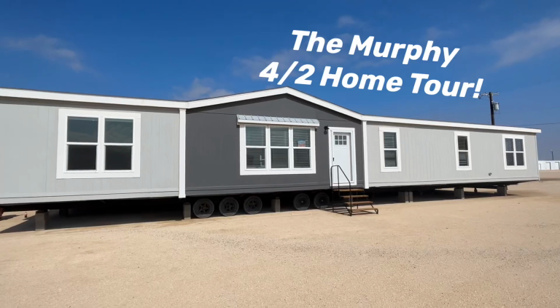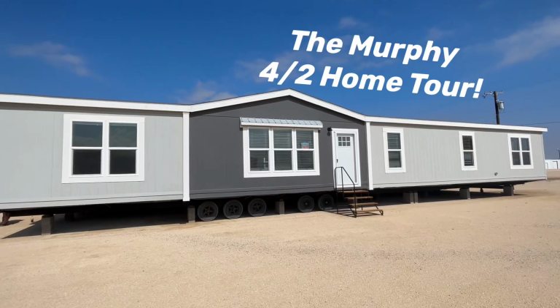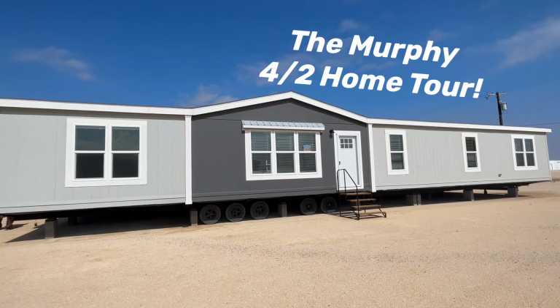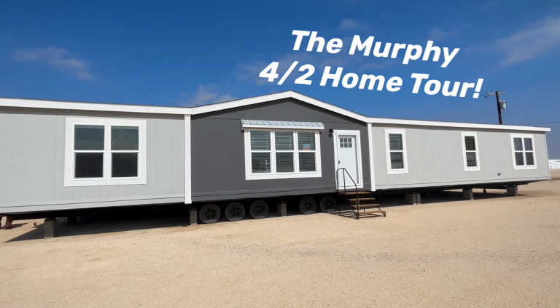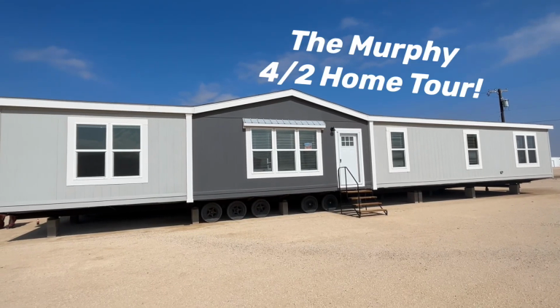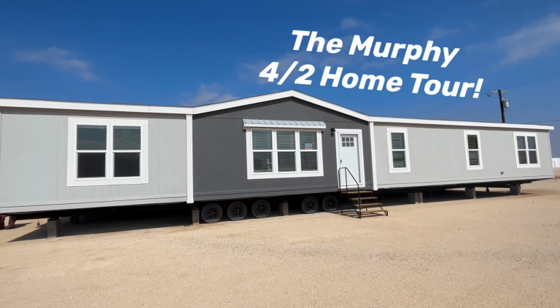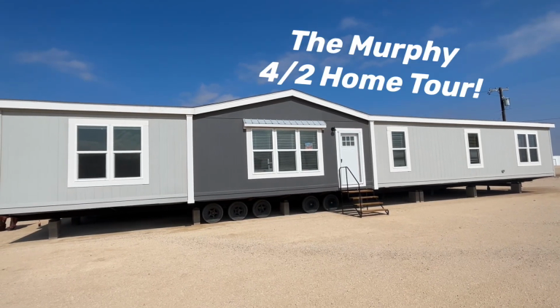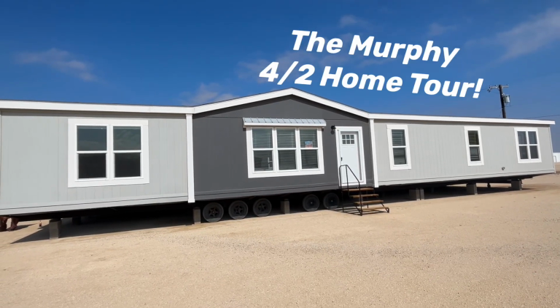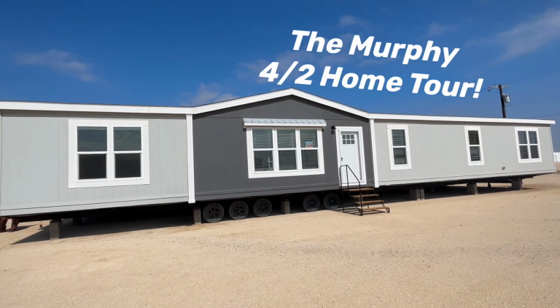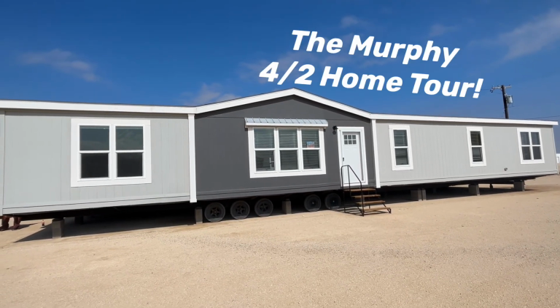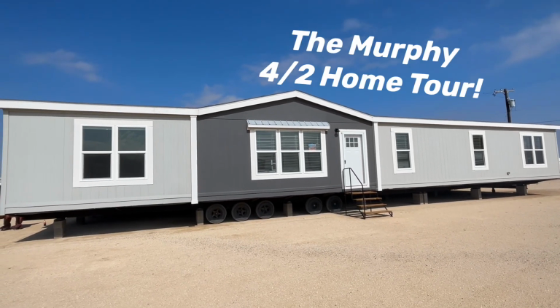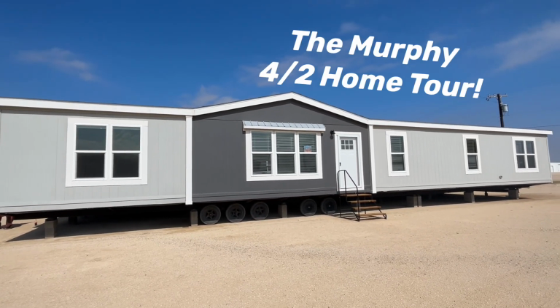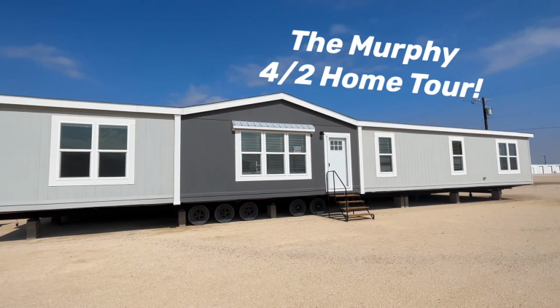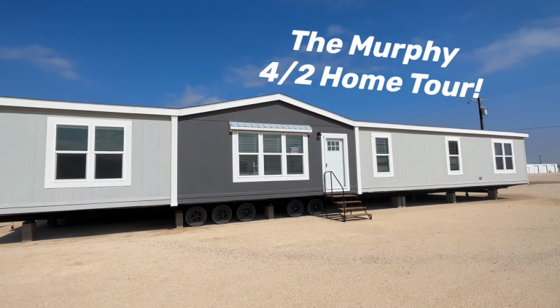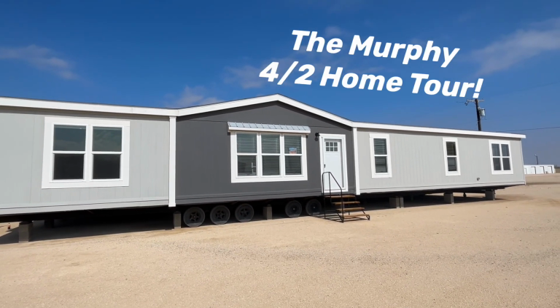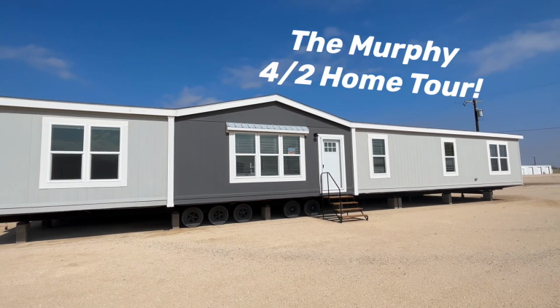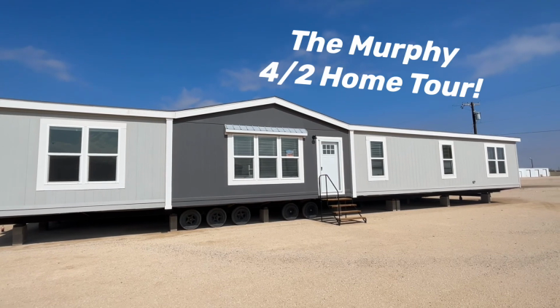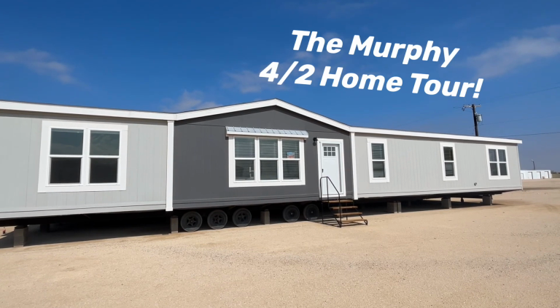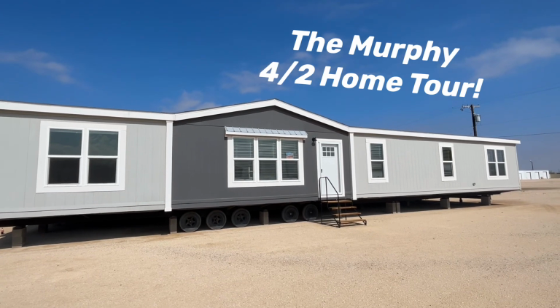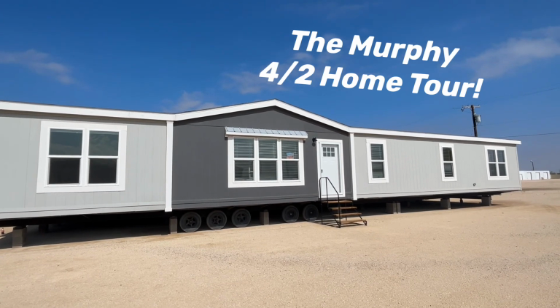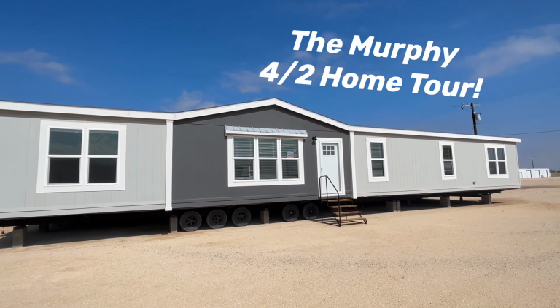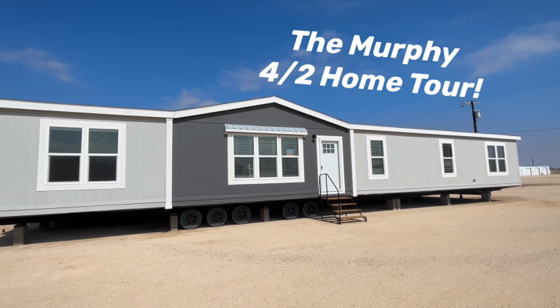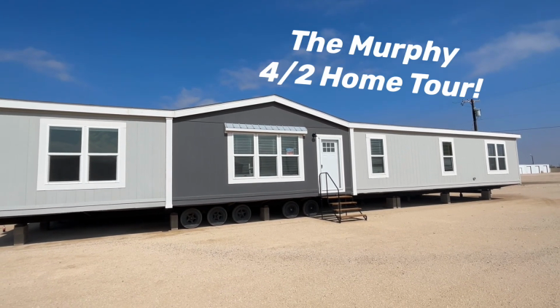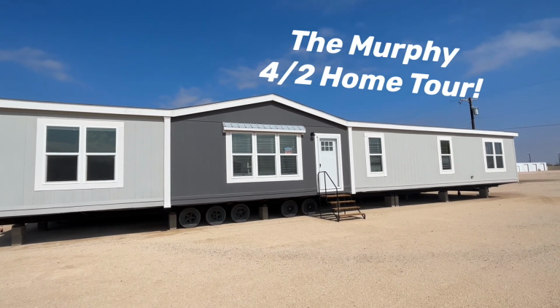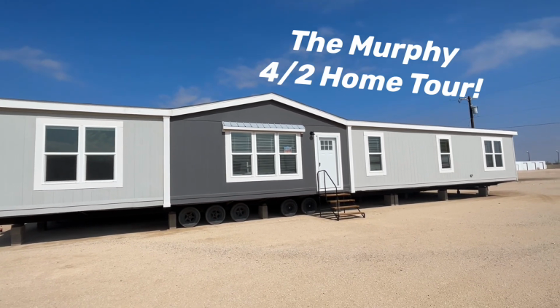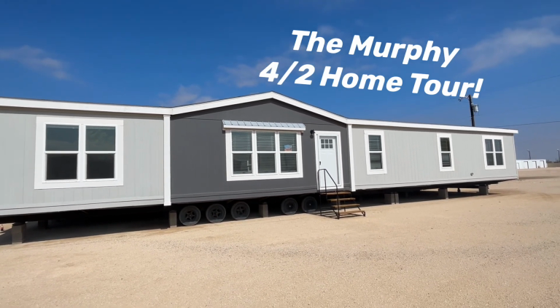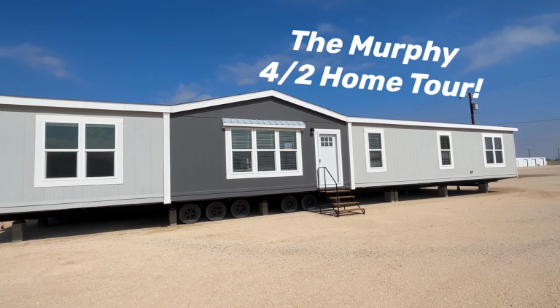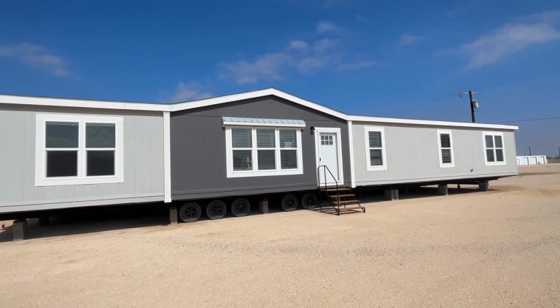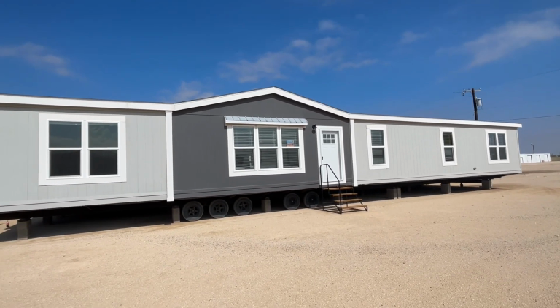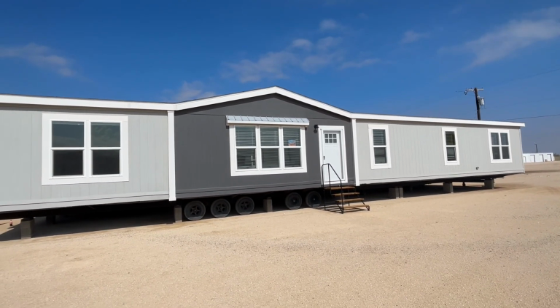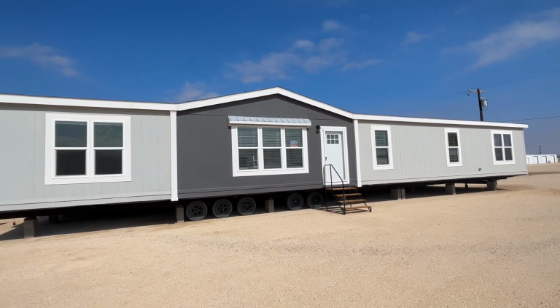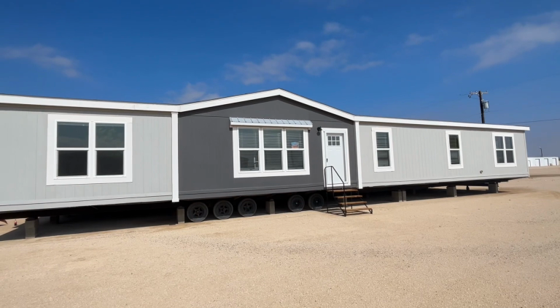Hey guys, it's Emilio with Permian Home Center. Me and Bobby are about to come show you guys this house. It's a four bedroom, two bath, two living area. We call it the Murphy. I'm just waiting for him to show up — I don't know what's taking him so long.